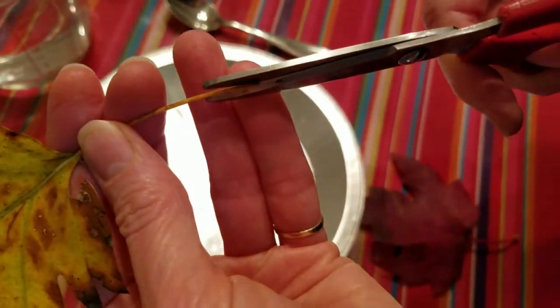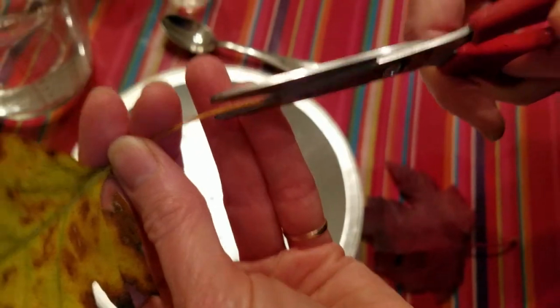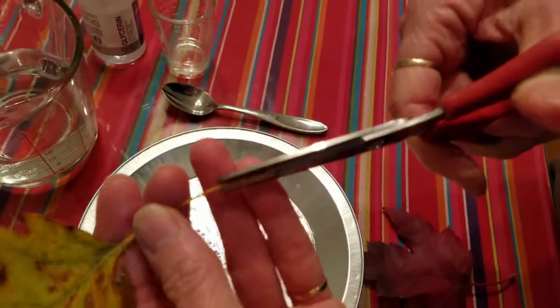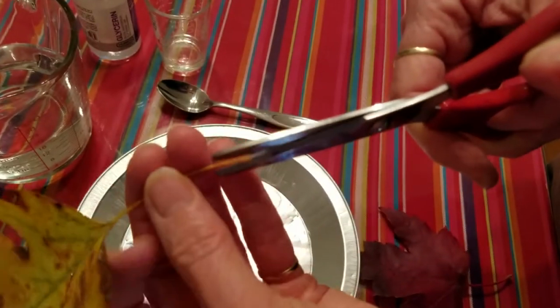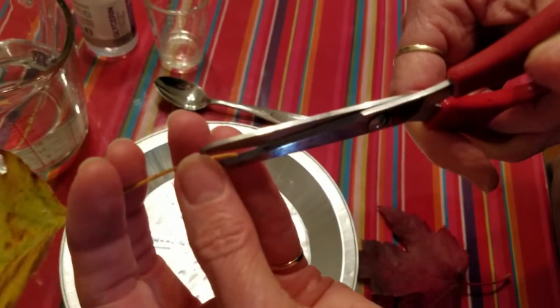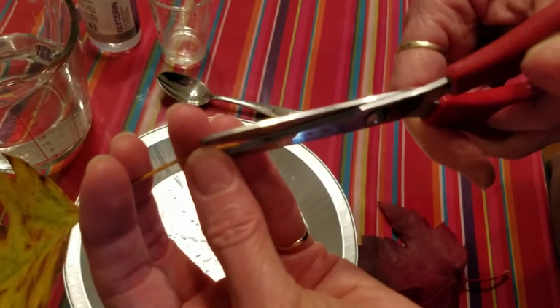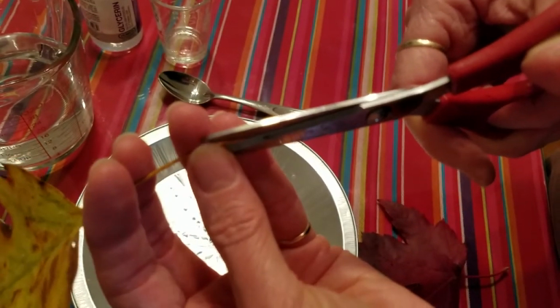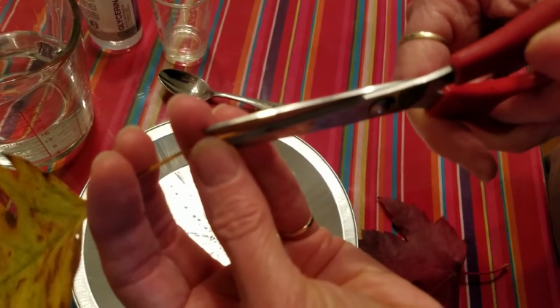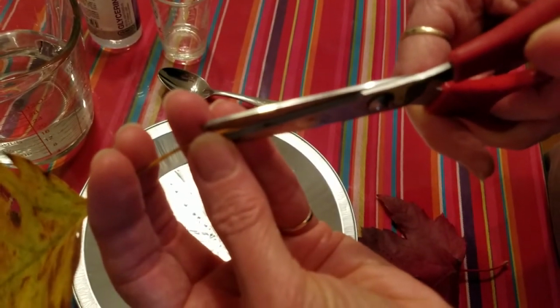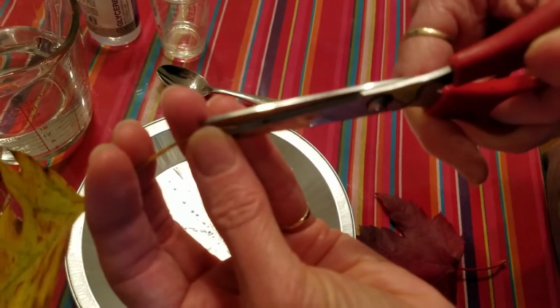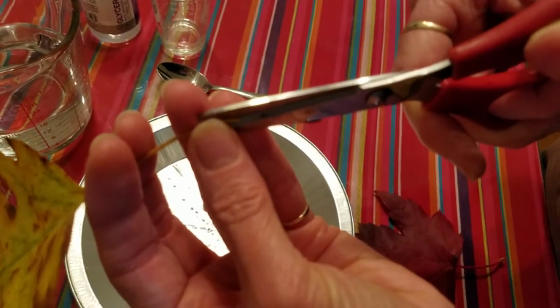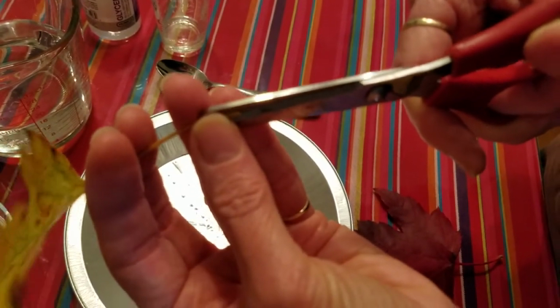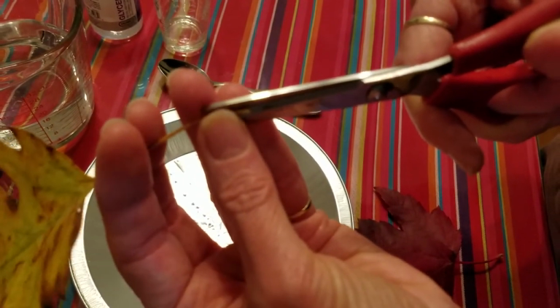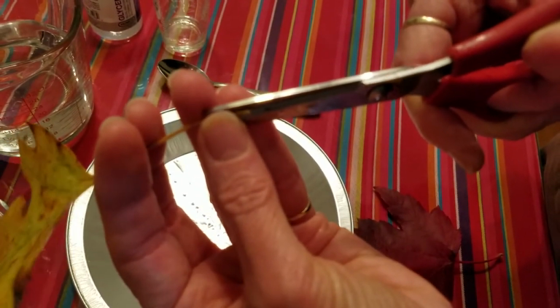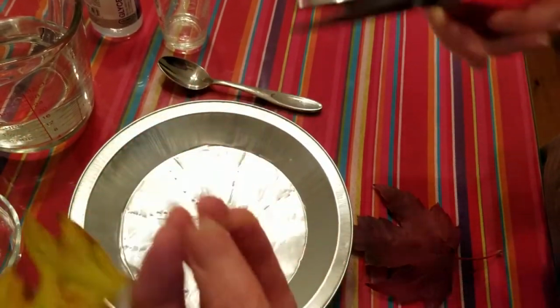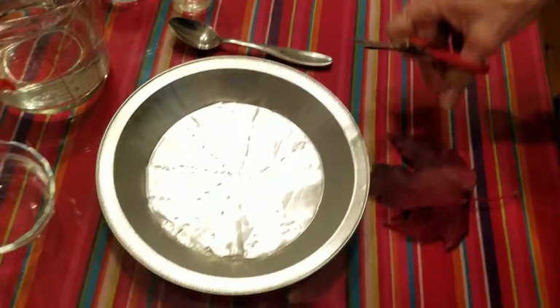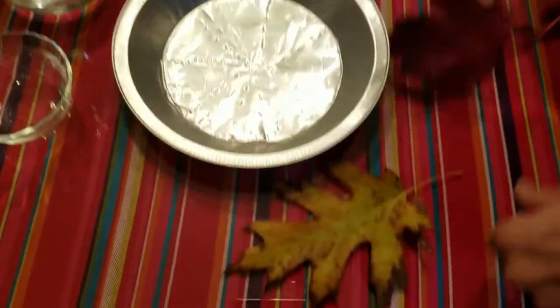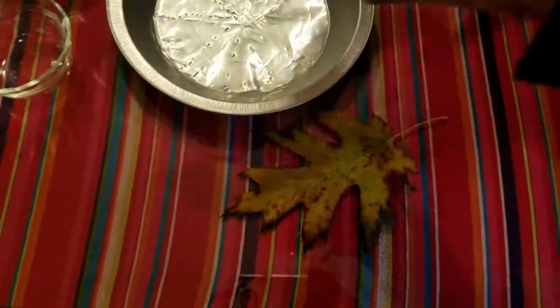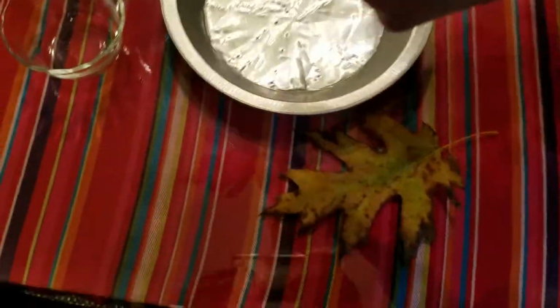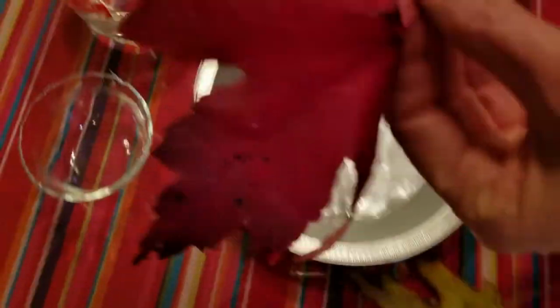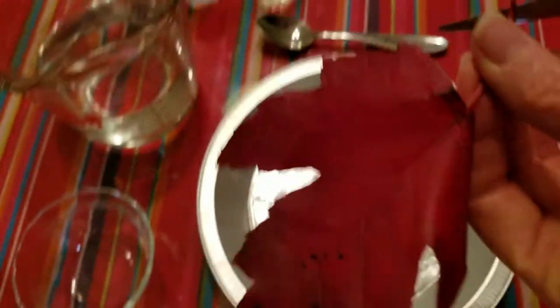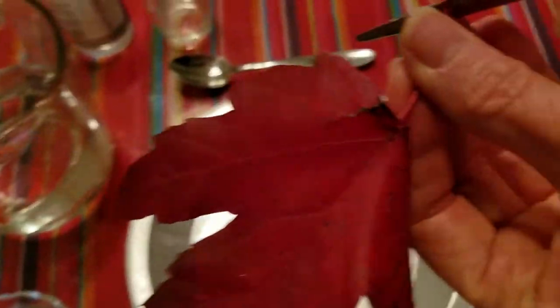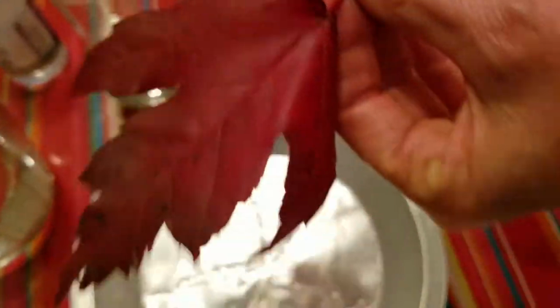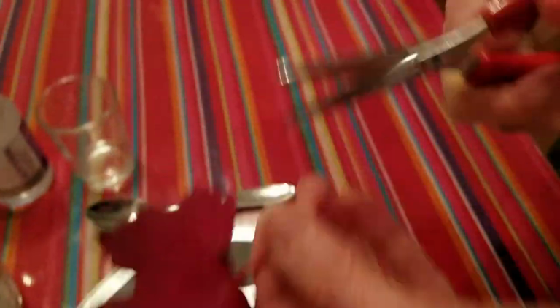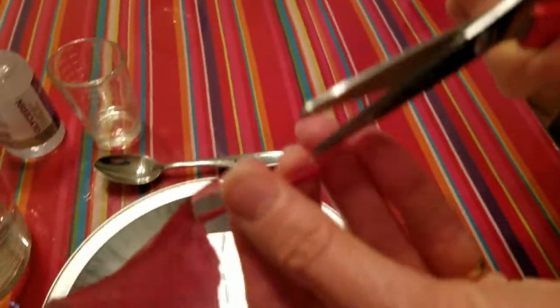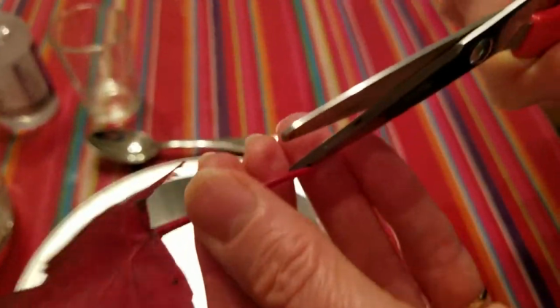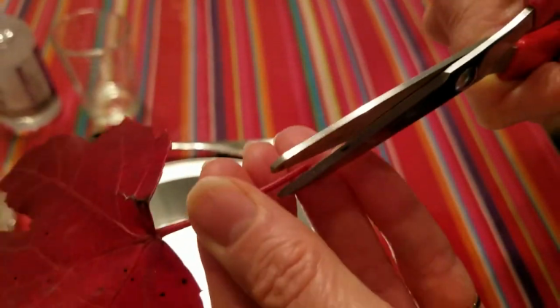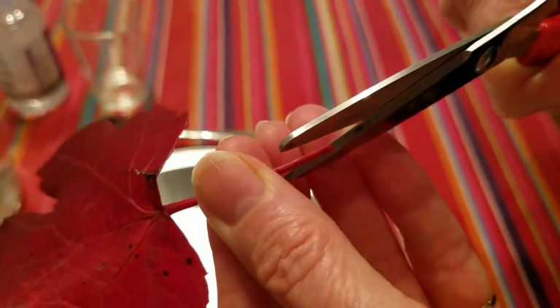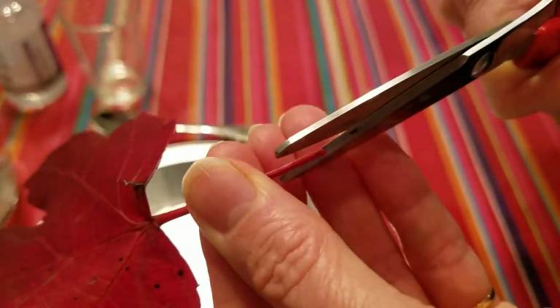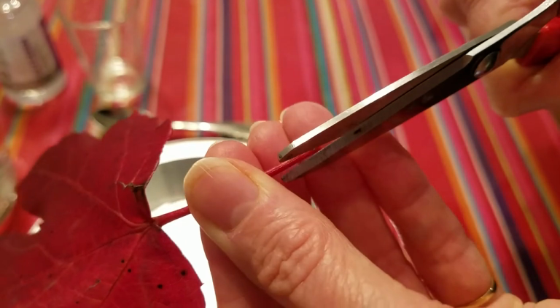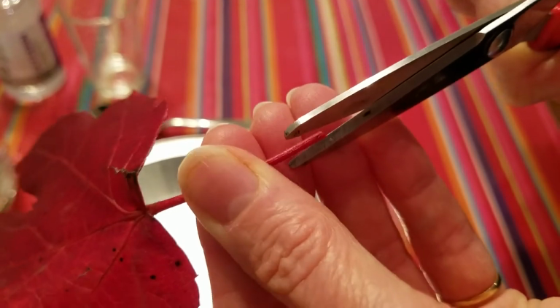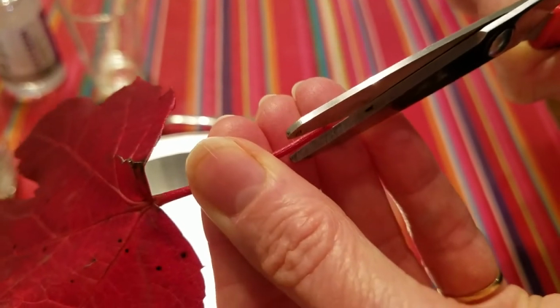Cut into it just a little bit so that the glycerin is going to be soaked into it. I'm going to do that for each of our leaves here — that just helps it soak in.